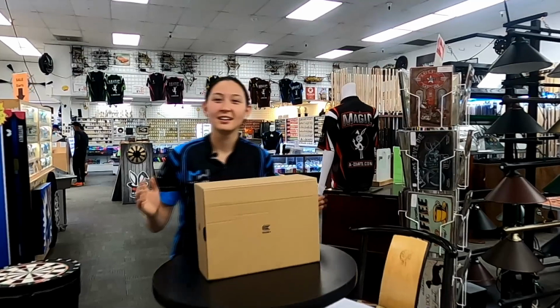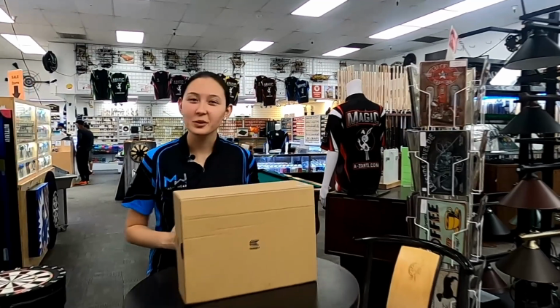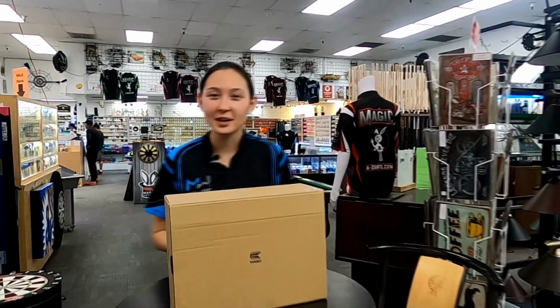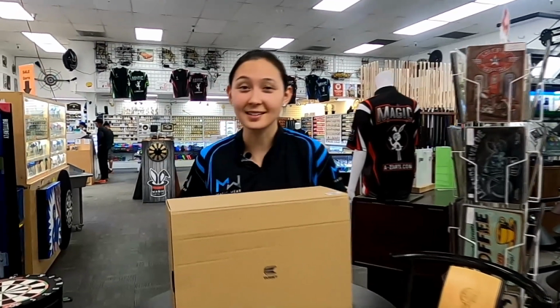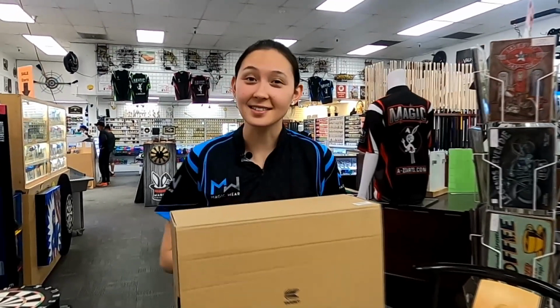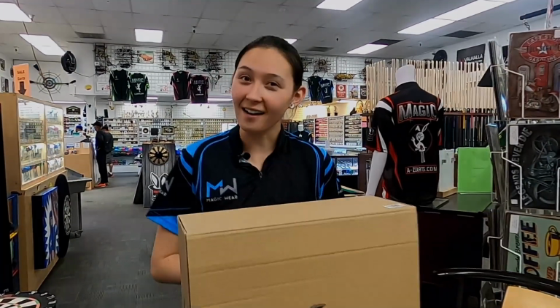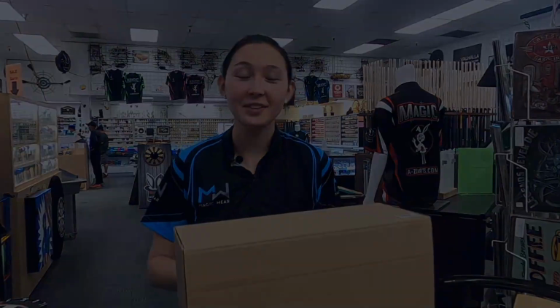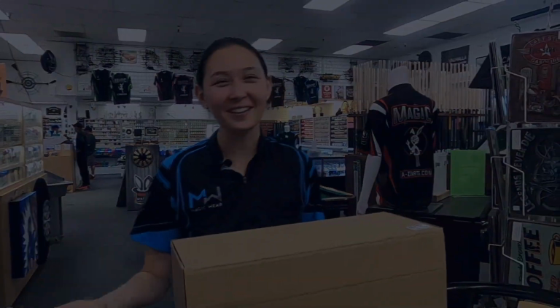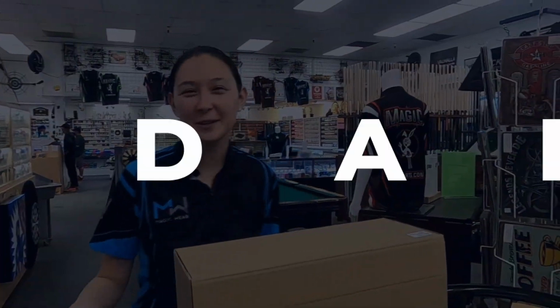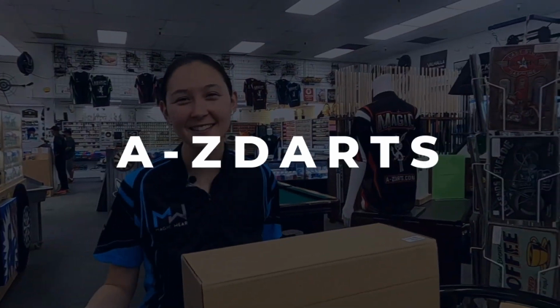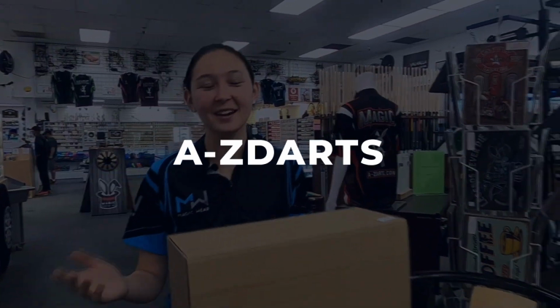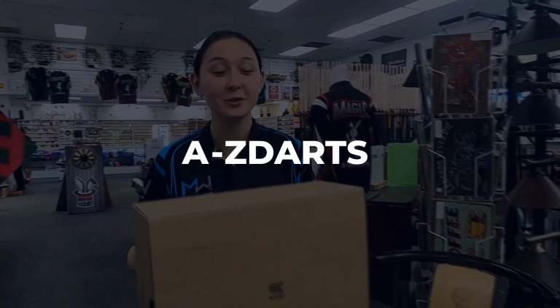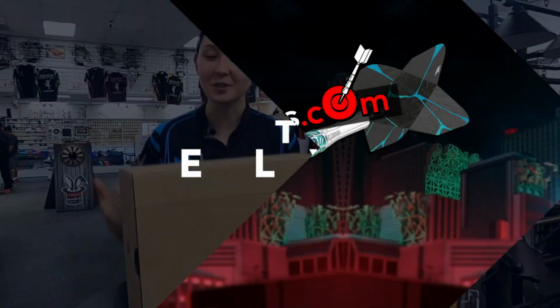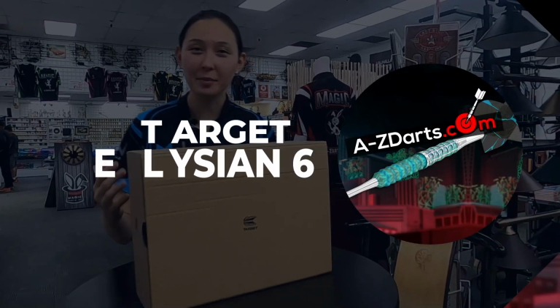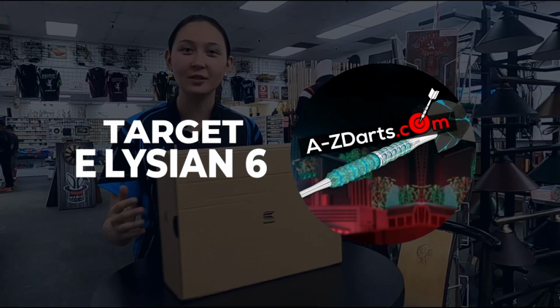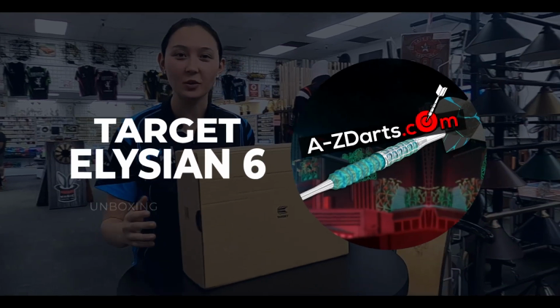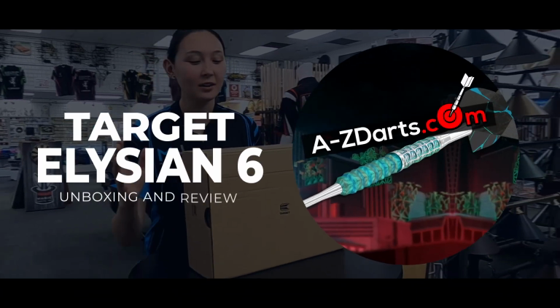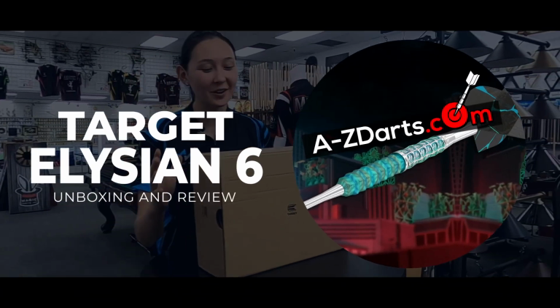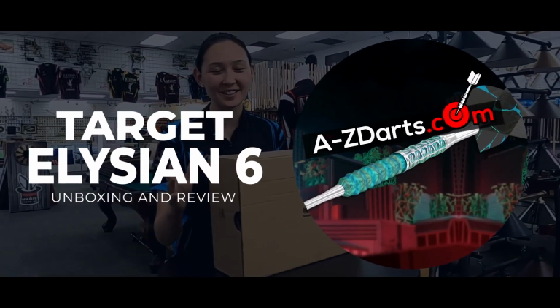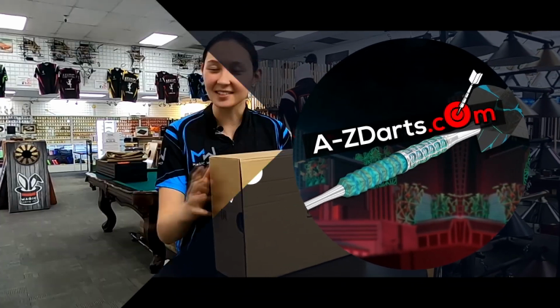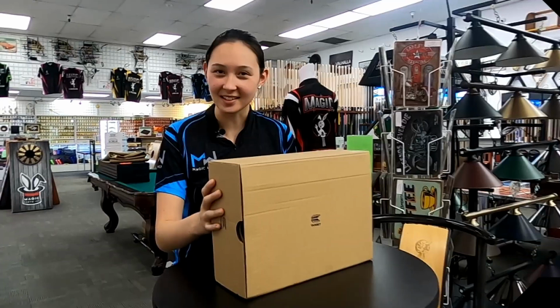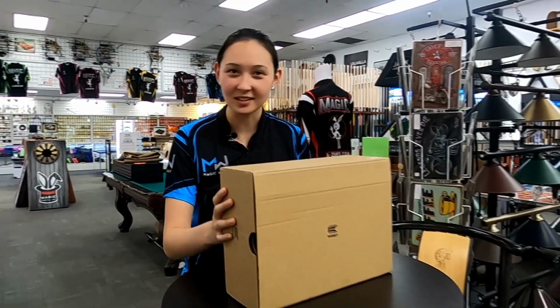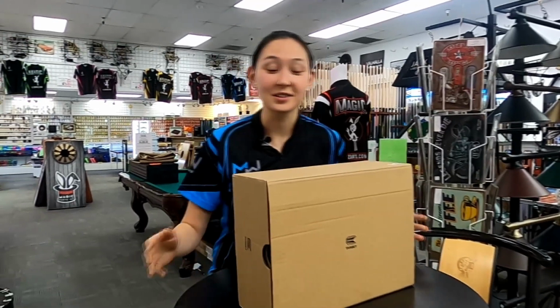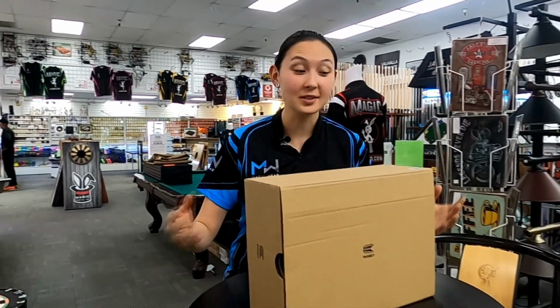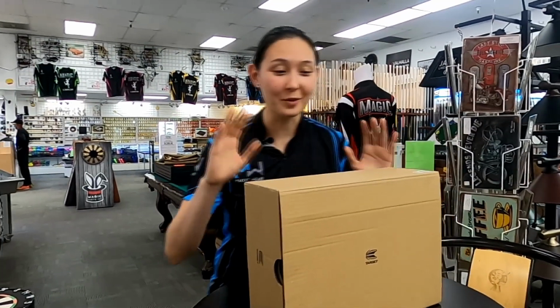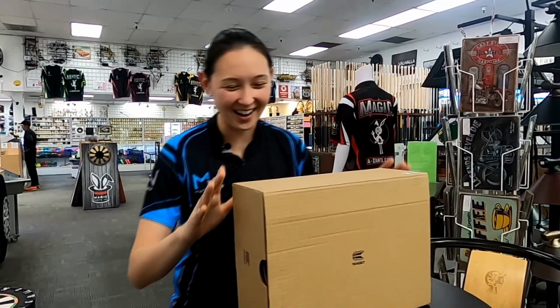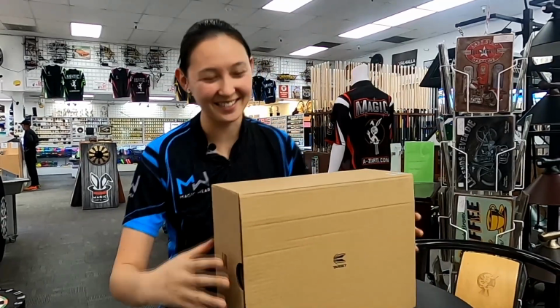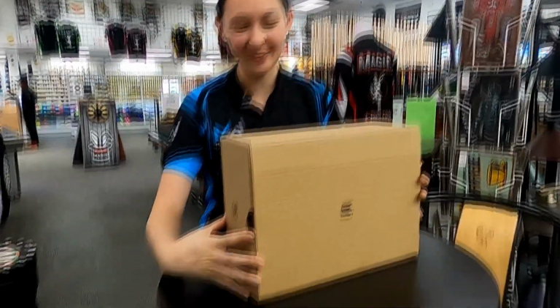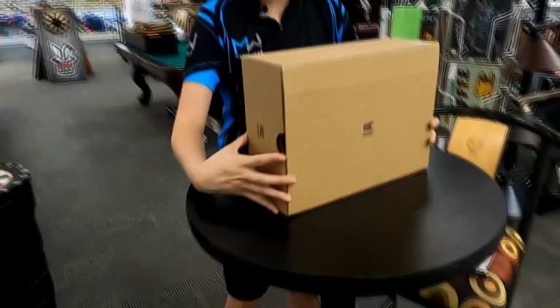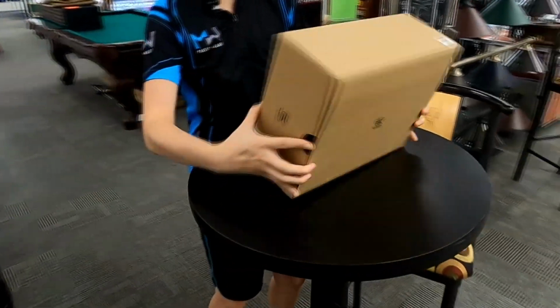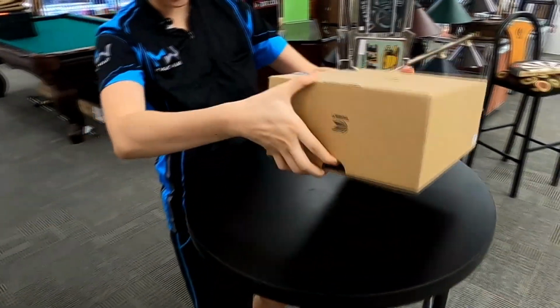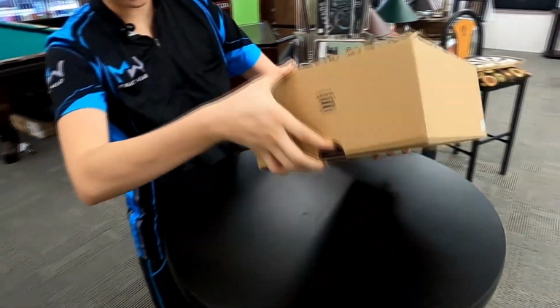Hey everyone, Jen Mounts with A-Z-Darts.com. The Target Launch 2020 is here and we're going to do a special unboxing and review of the Target Elysian 6th Edition. So let's go ahead and start with the box and do a little bit of the actual unboxing part.